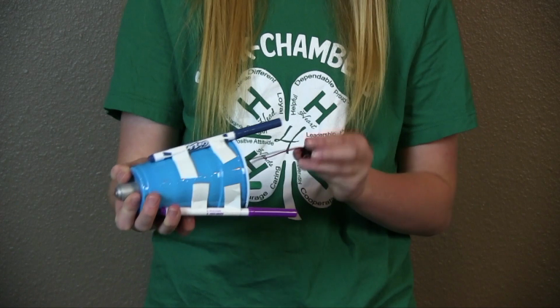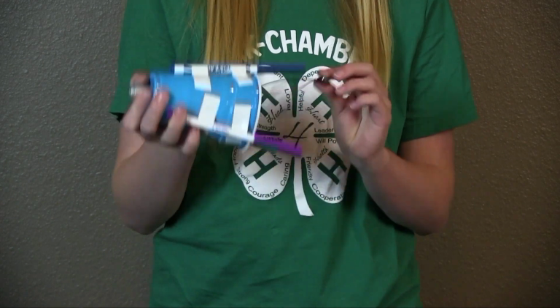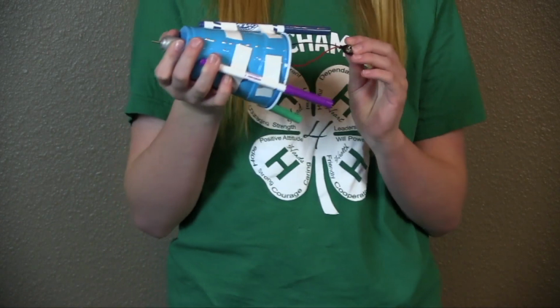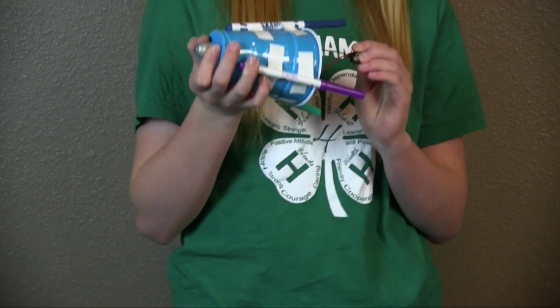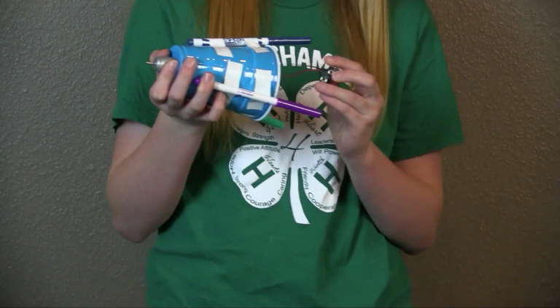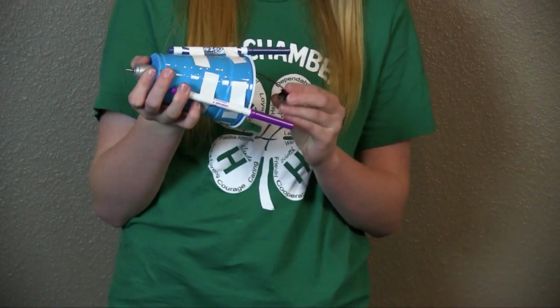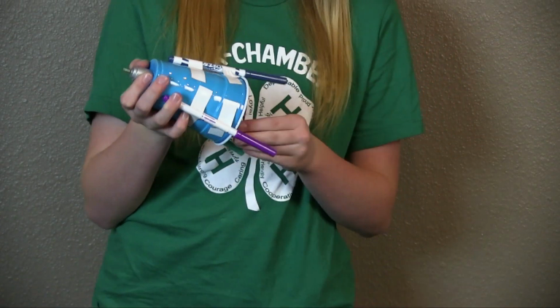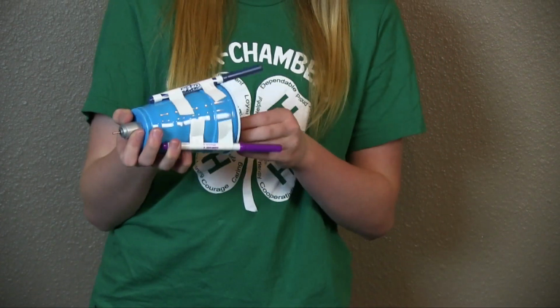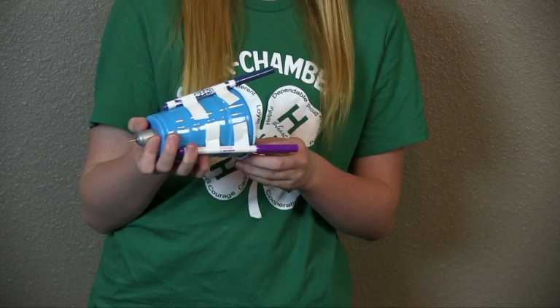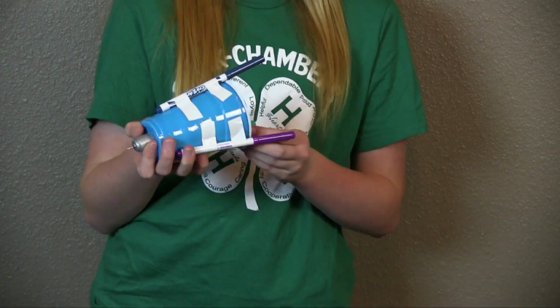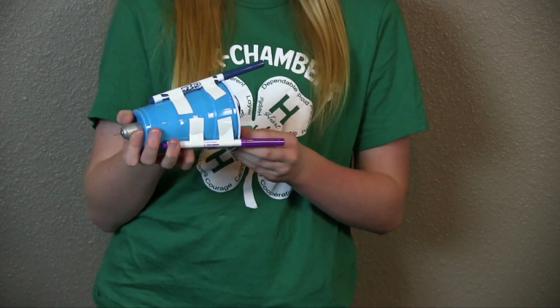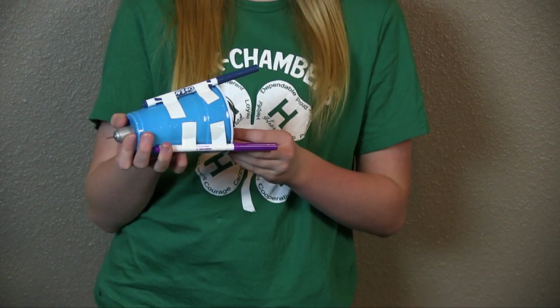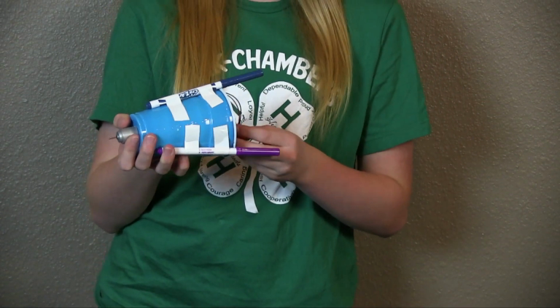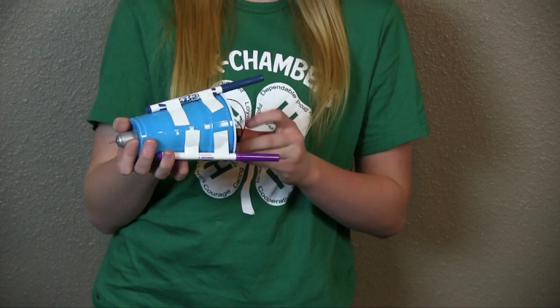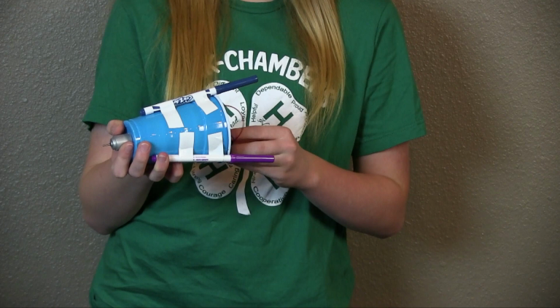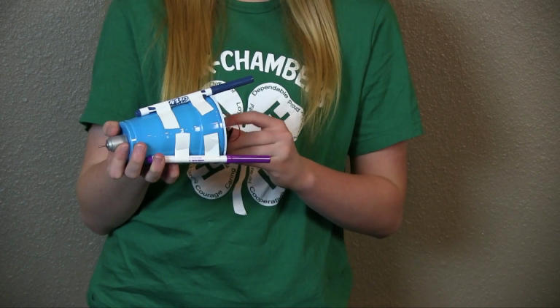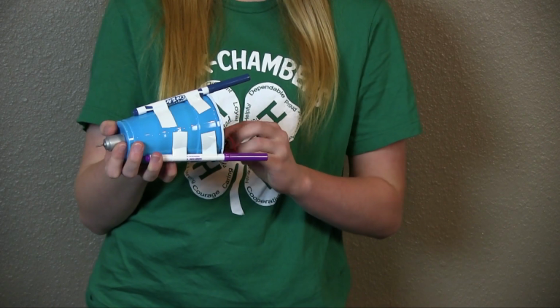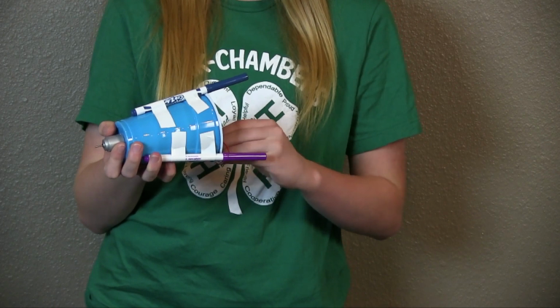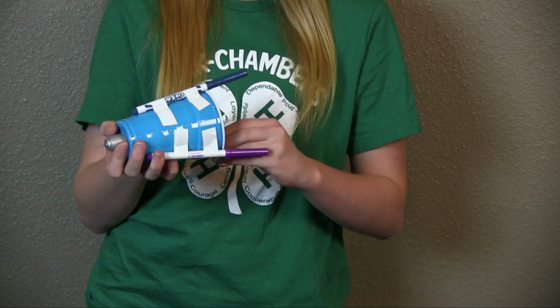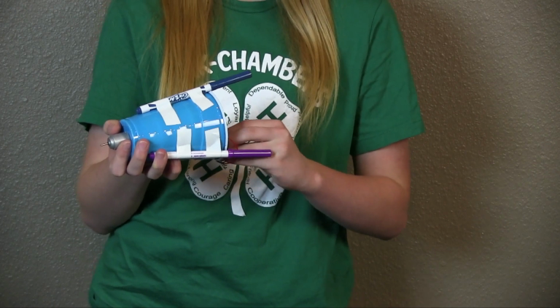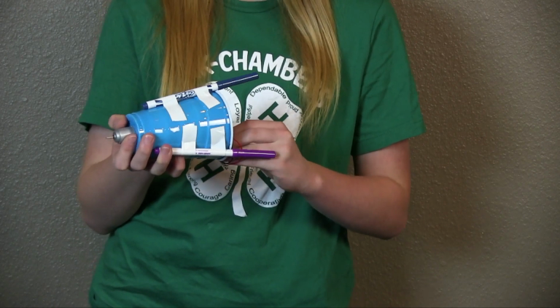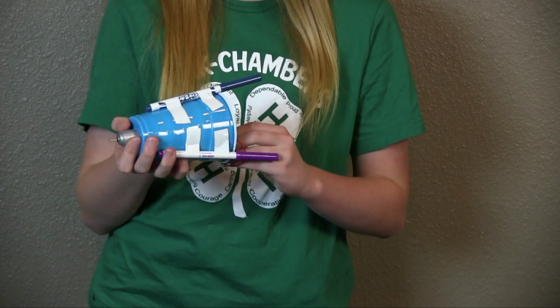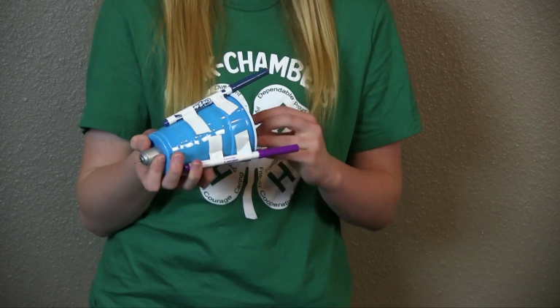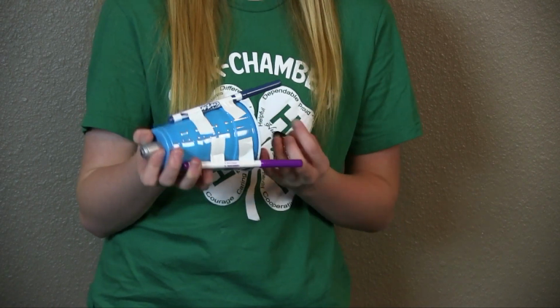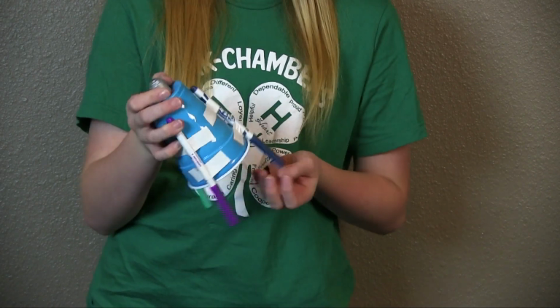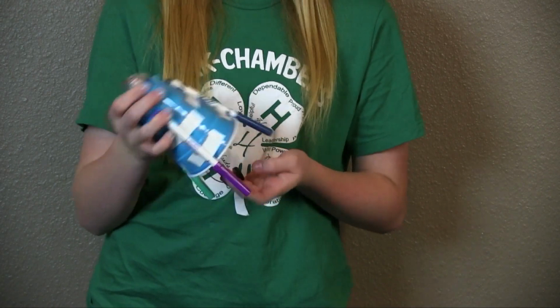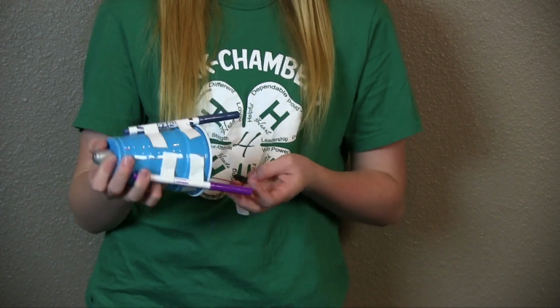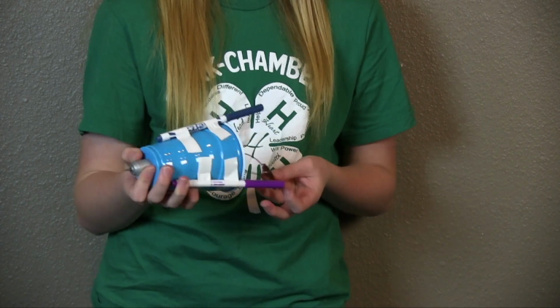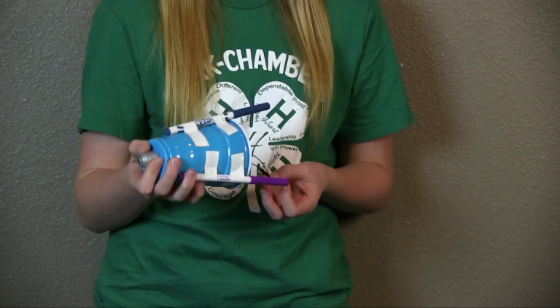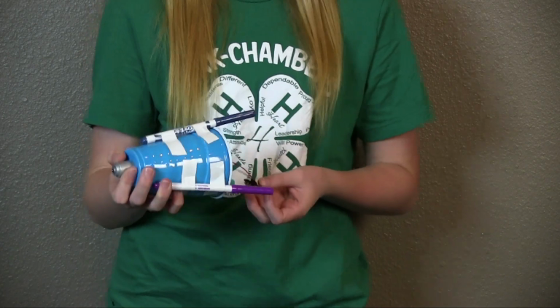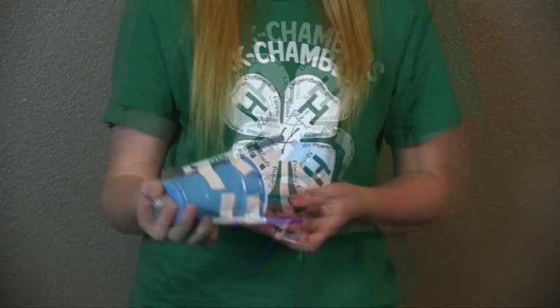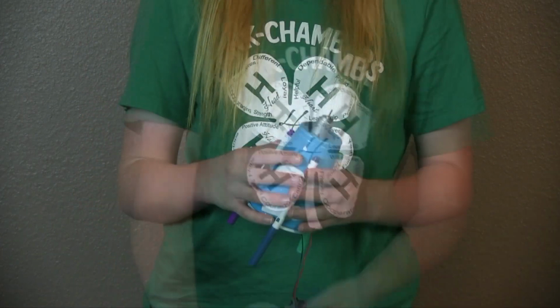Now you're going to test your connection with your battery to make sure your battery is still working. When it does that, that means your battery is still working.